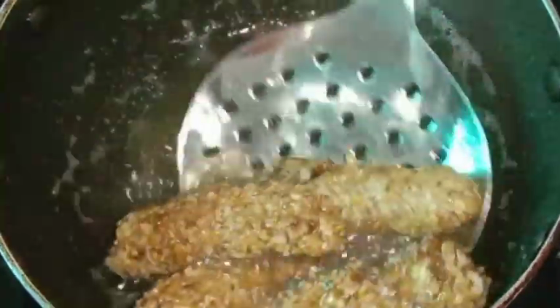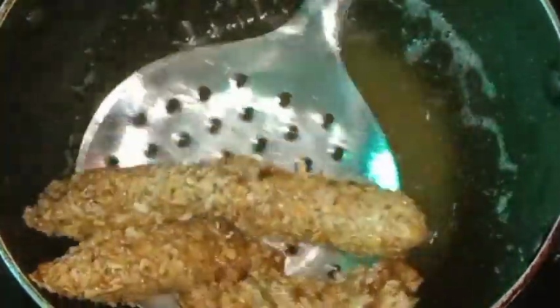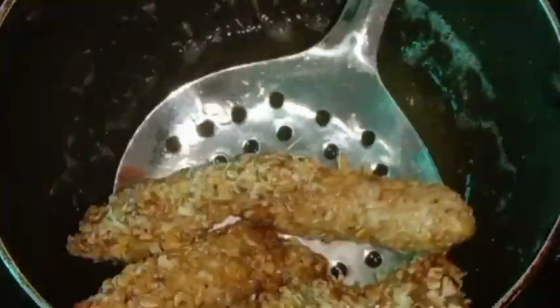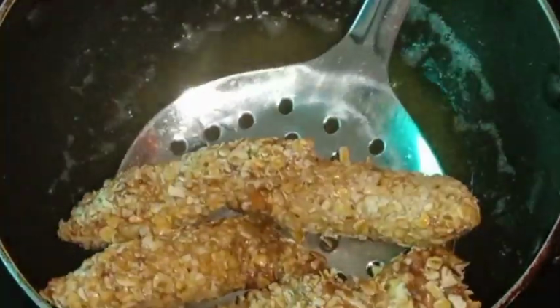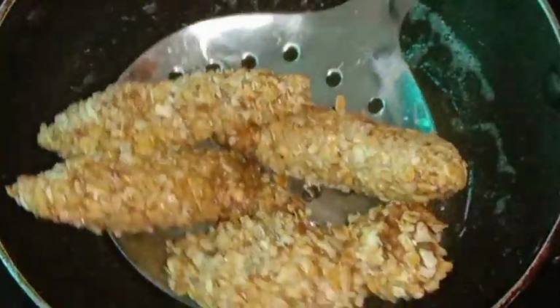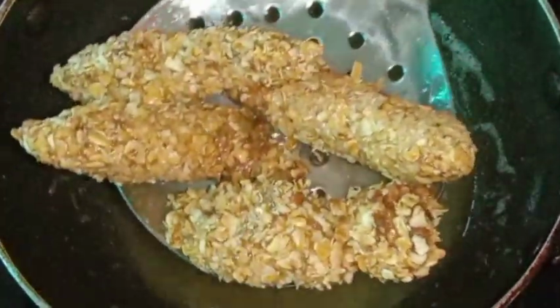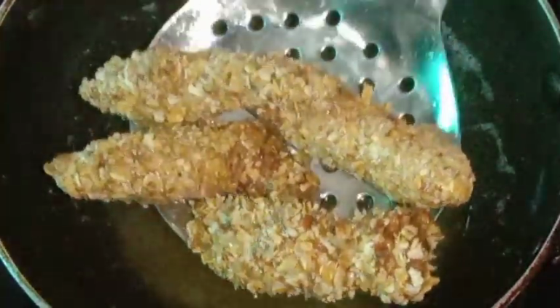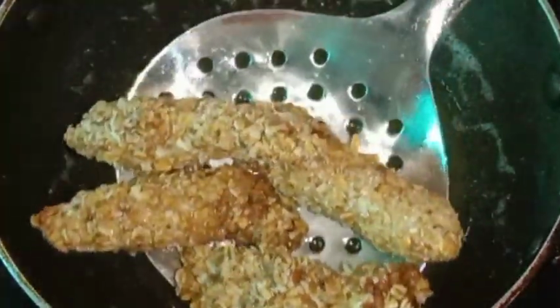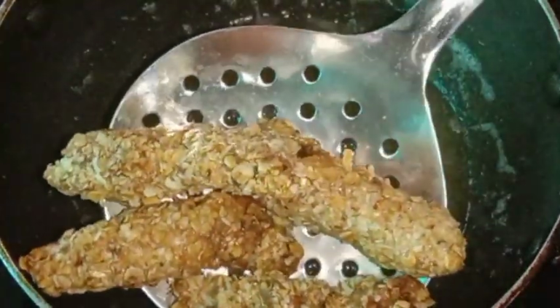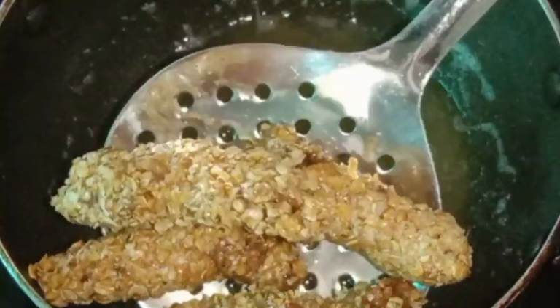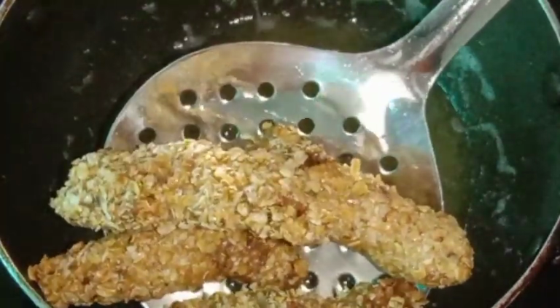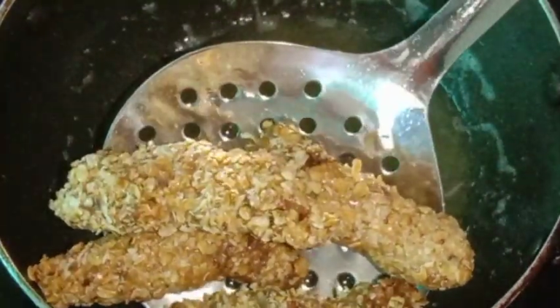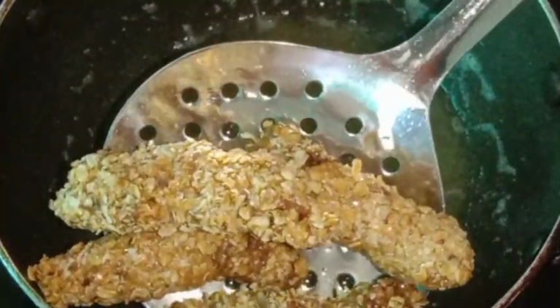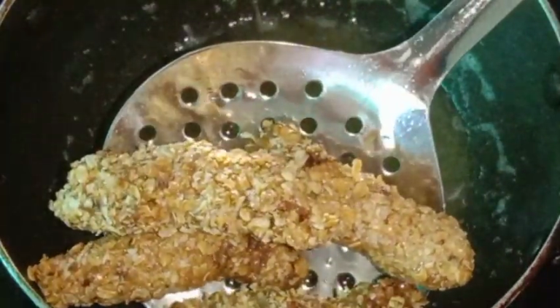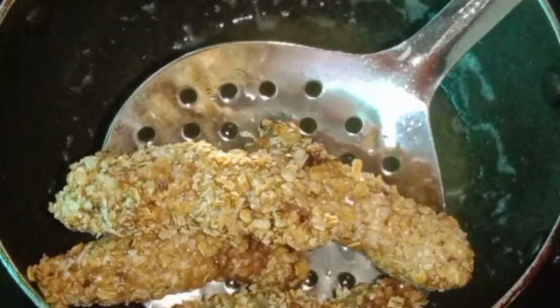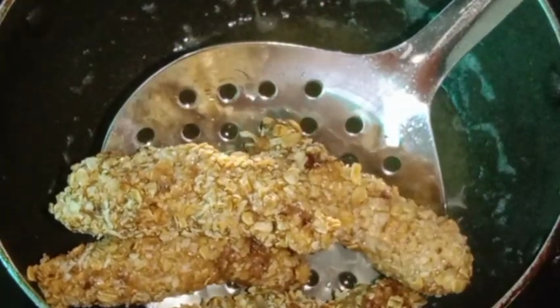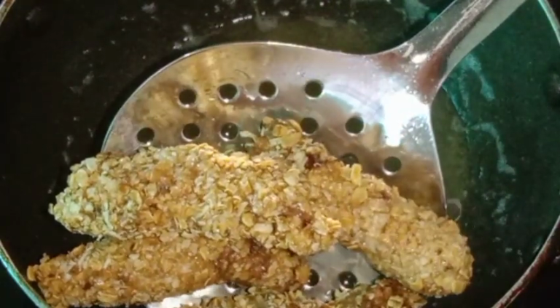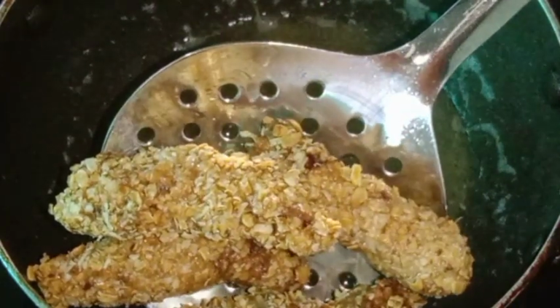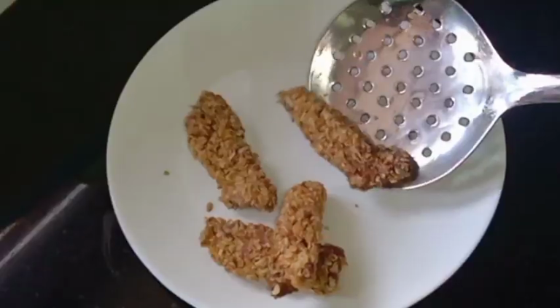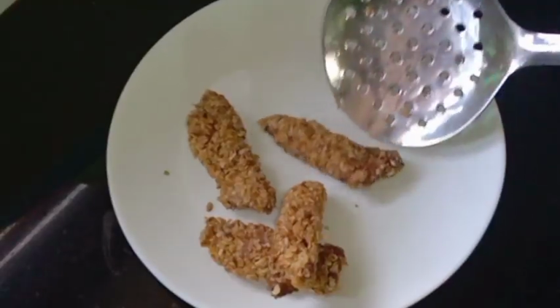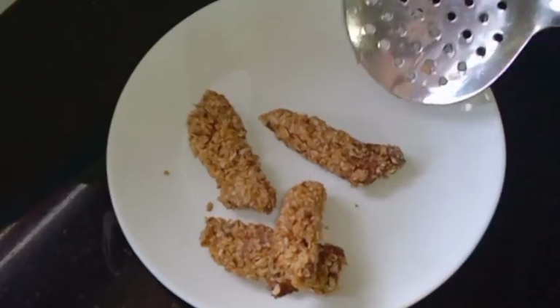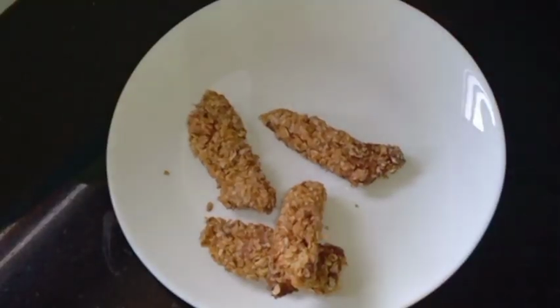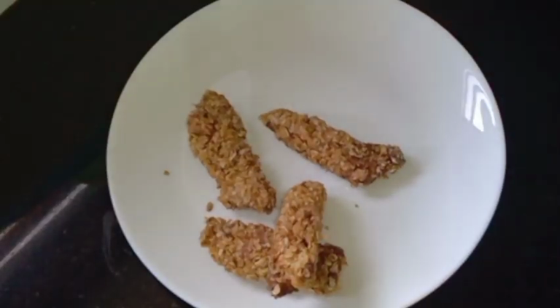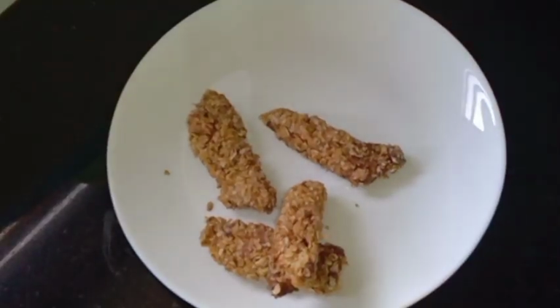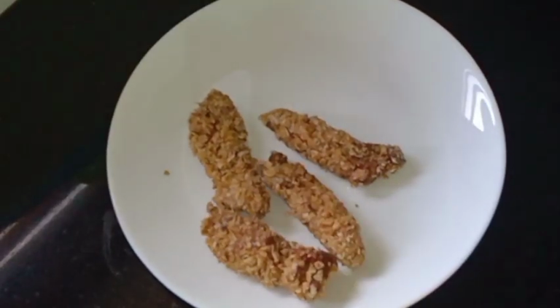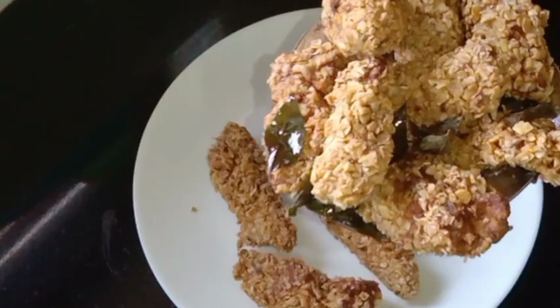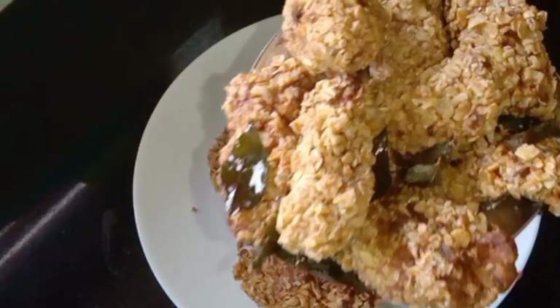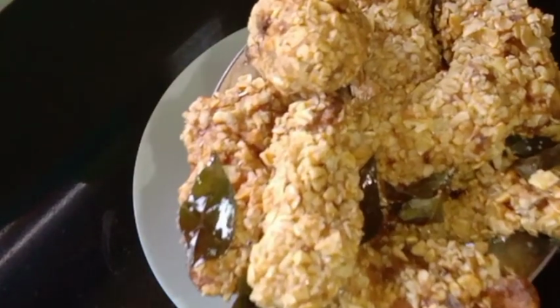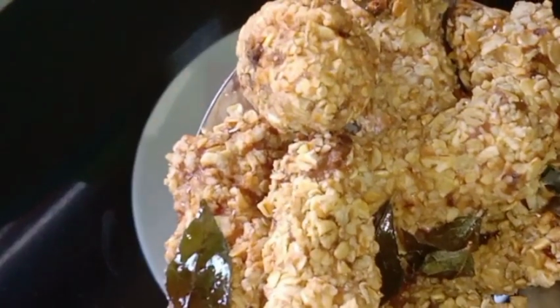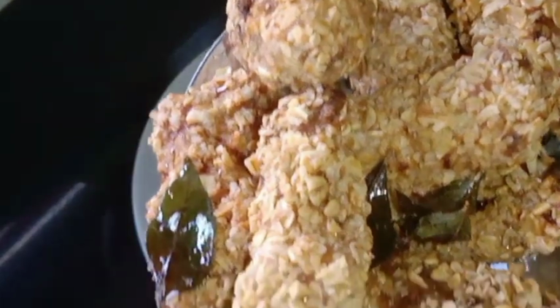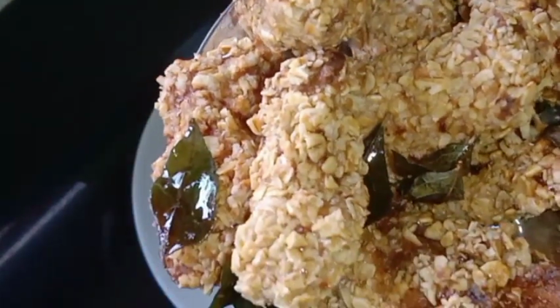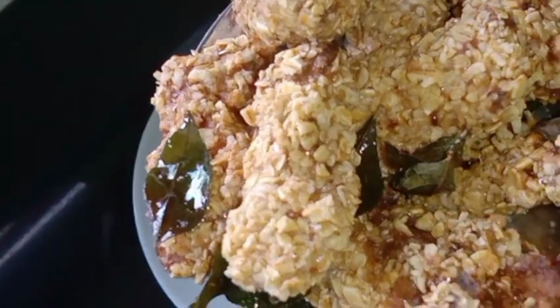Now we are ready for the chicken fry. It is a good taste.